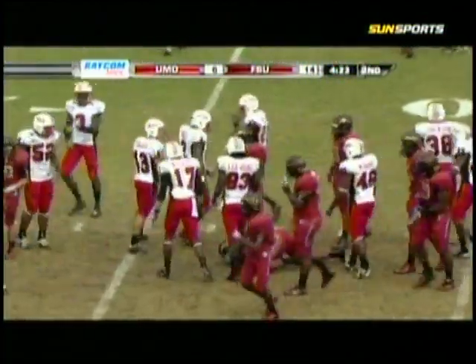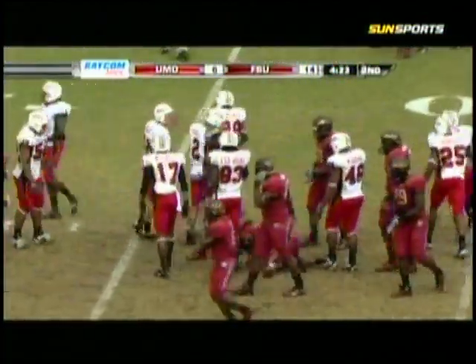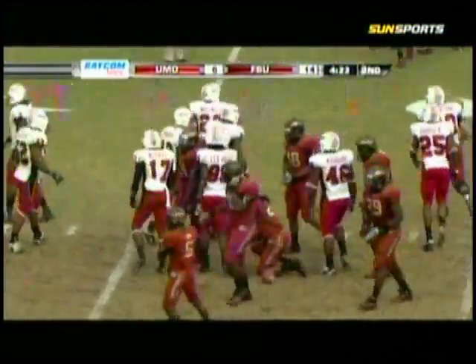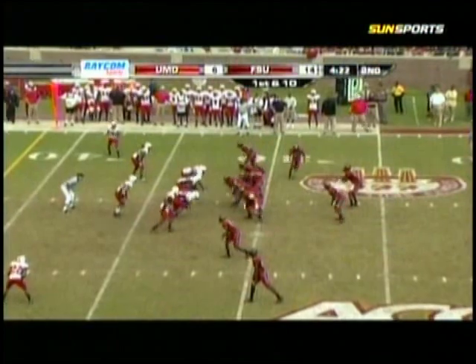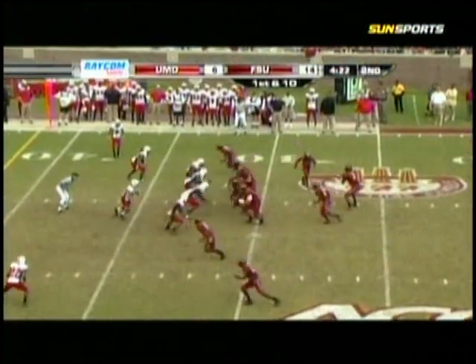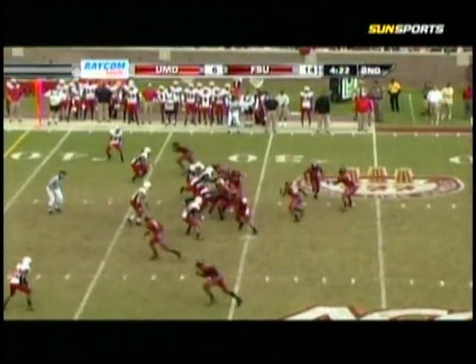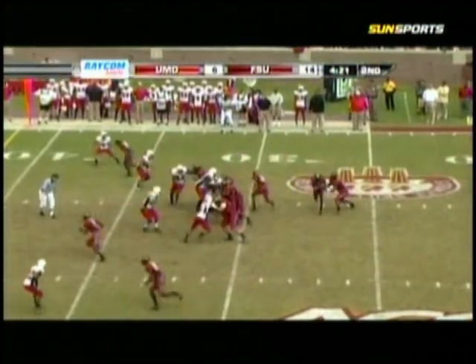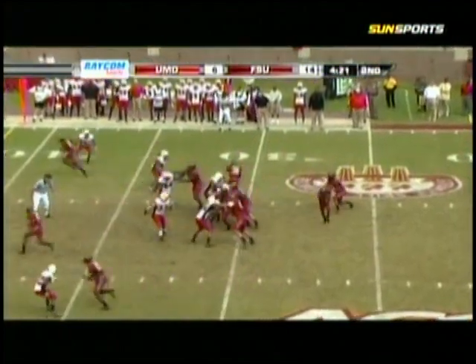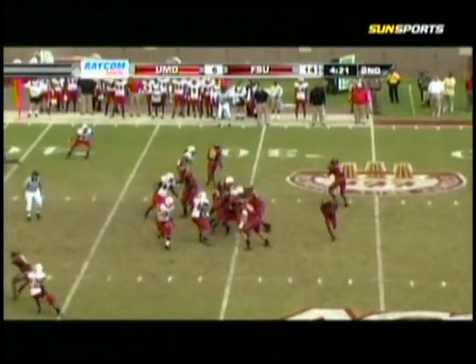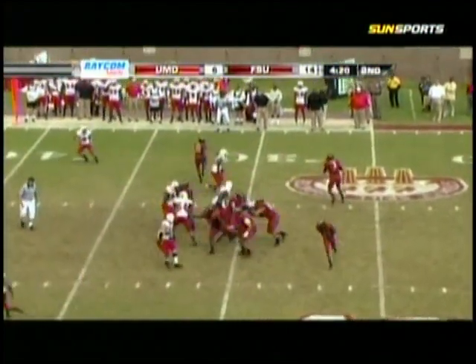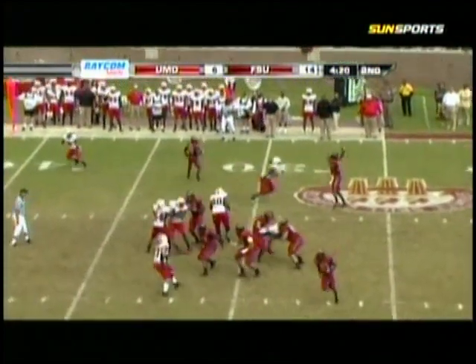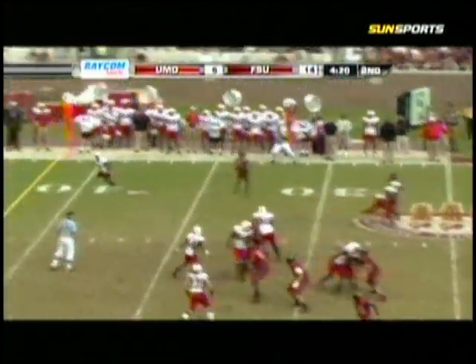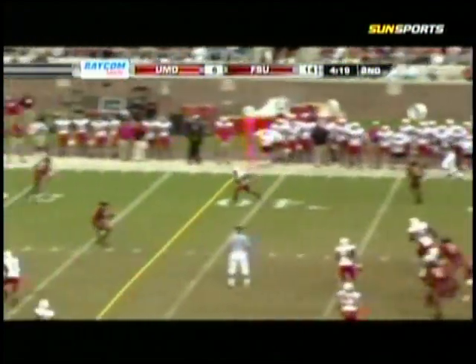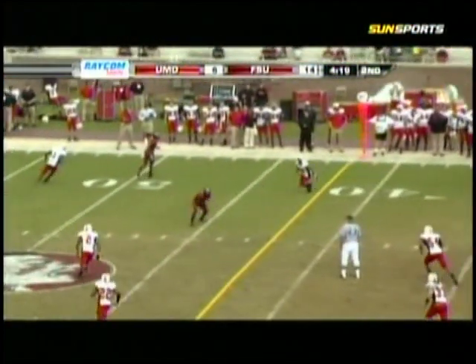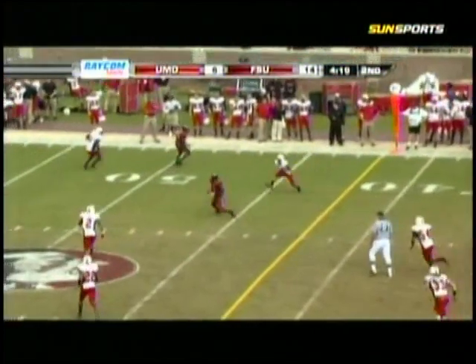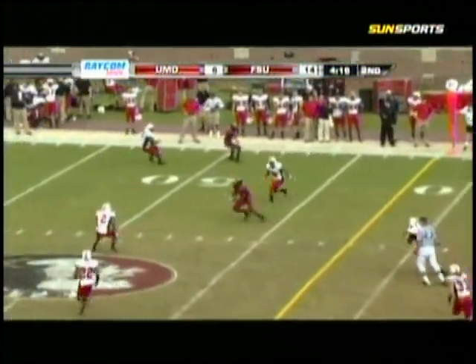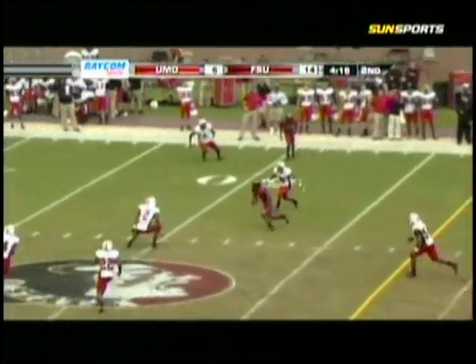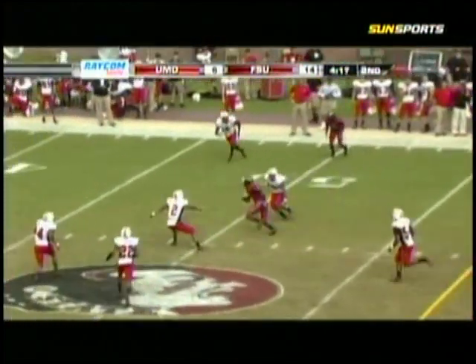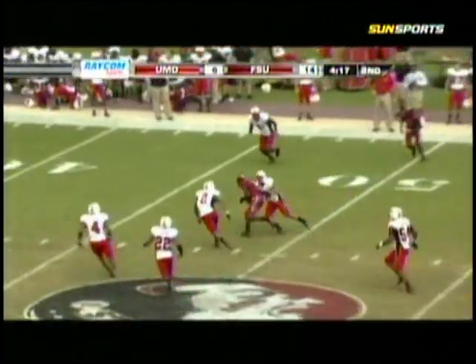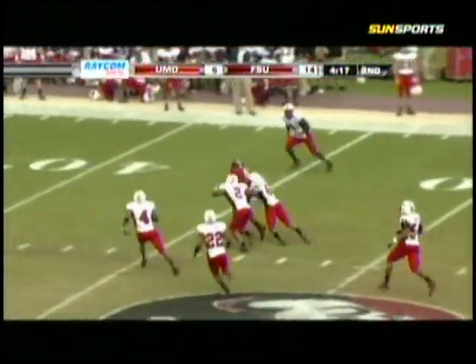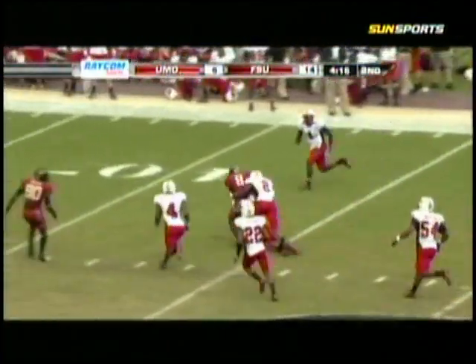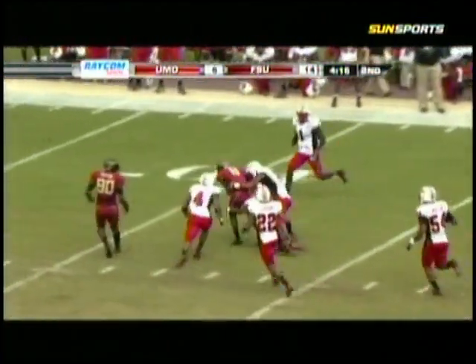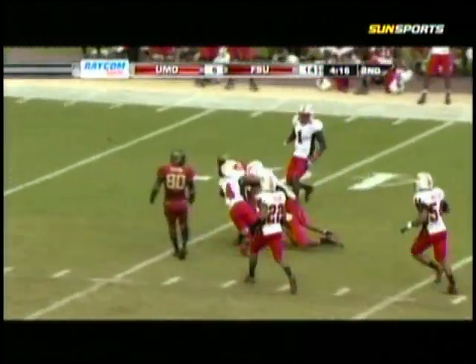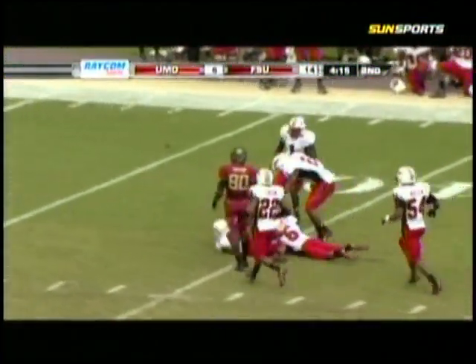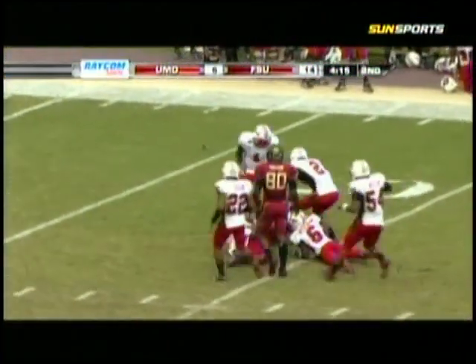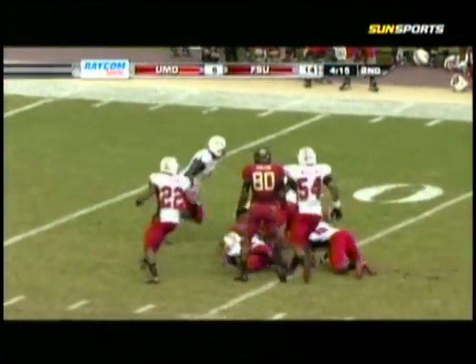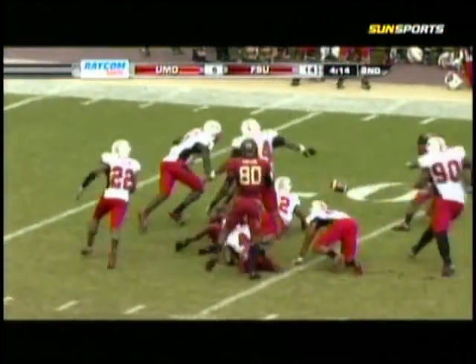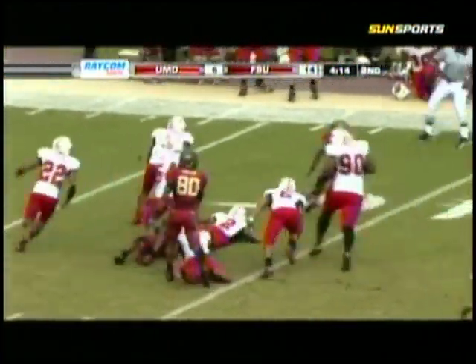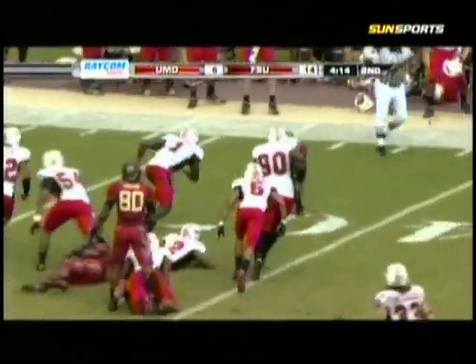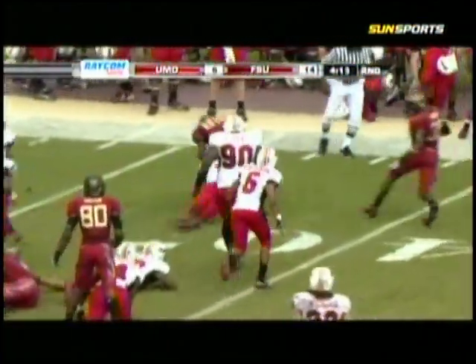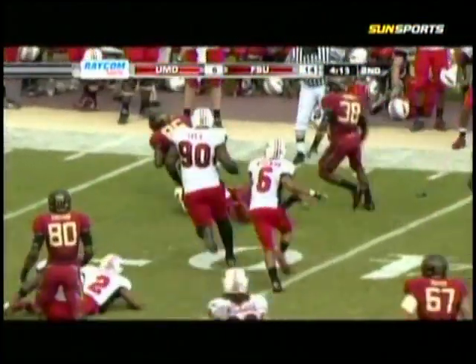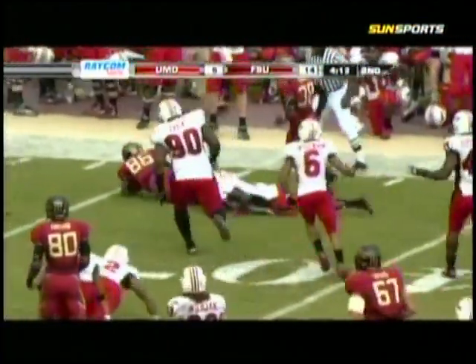Lee Bowden Field. Shotgun formation. E.J. Manuel the snap. Hands the ball — no, he has the ball. He kept the ball. Throws the pass at the 45. To the 50. Into Maryland territory. He's tied on Eastern. He's brought down at the 38.